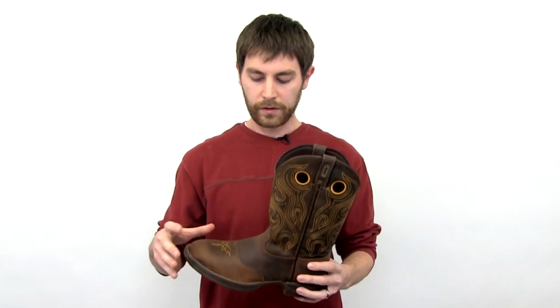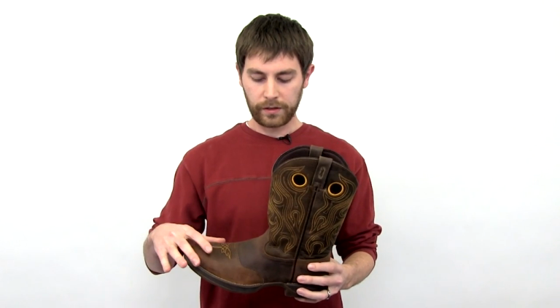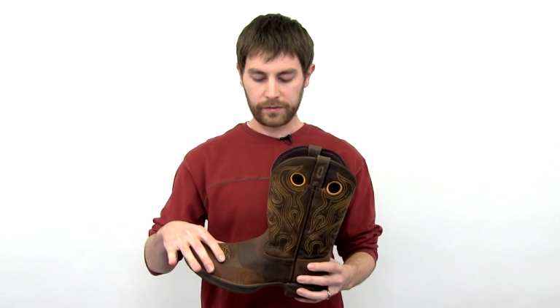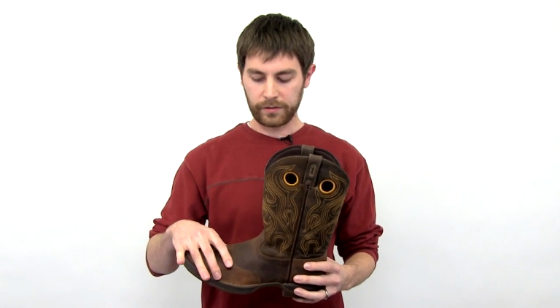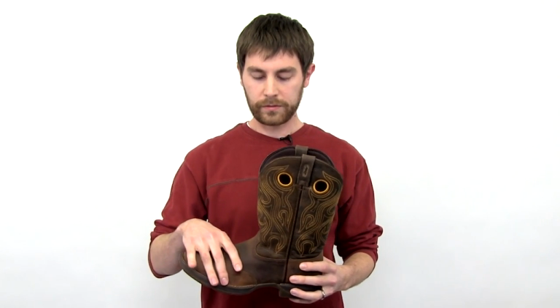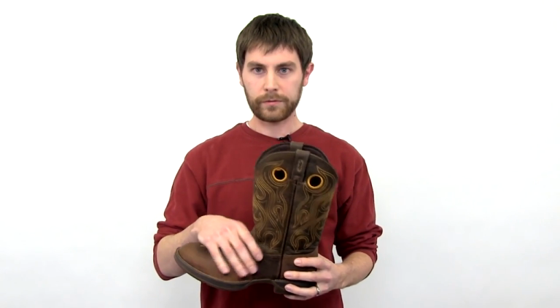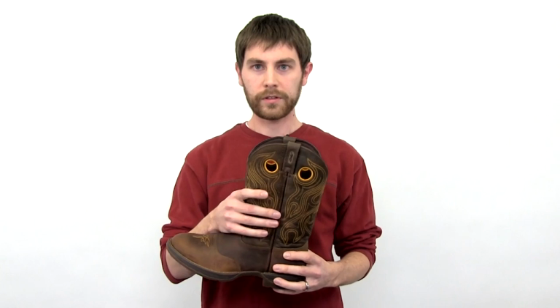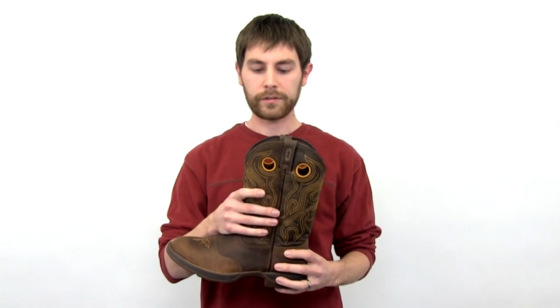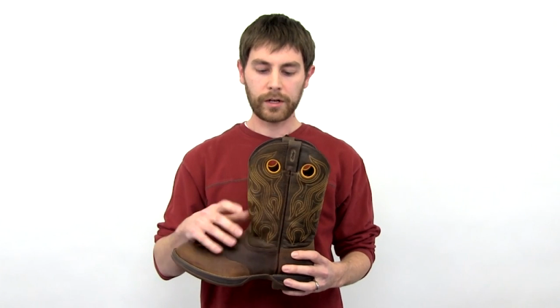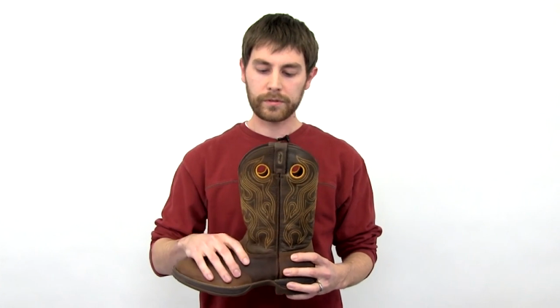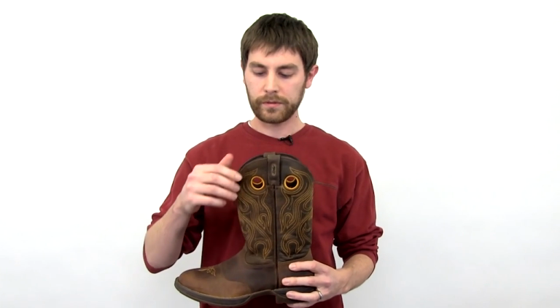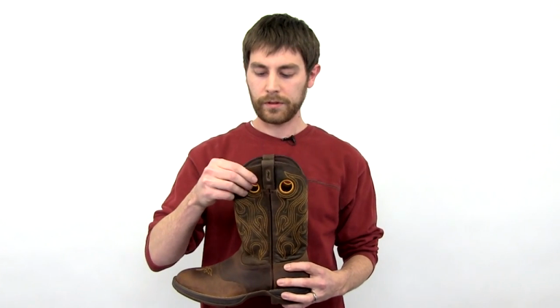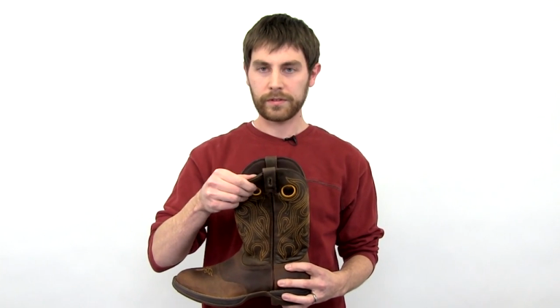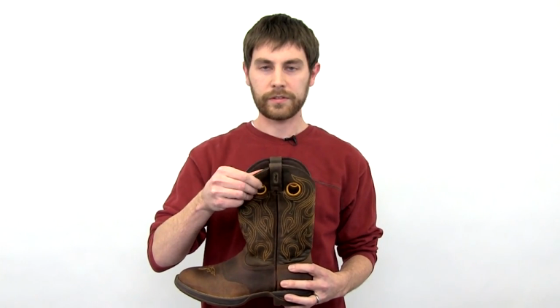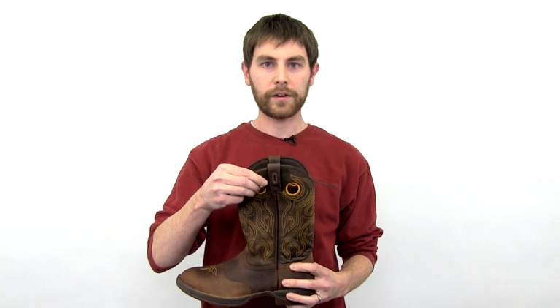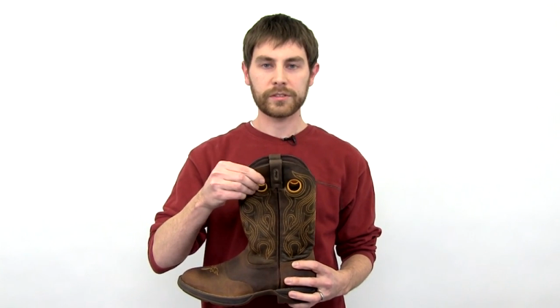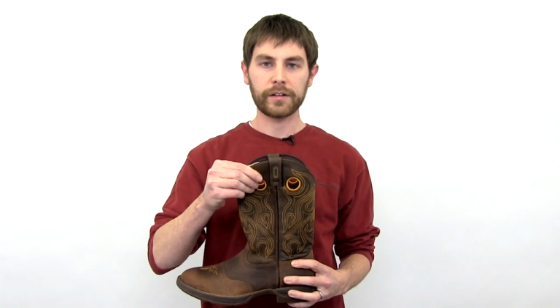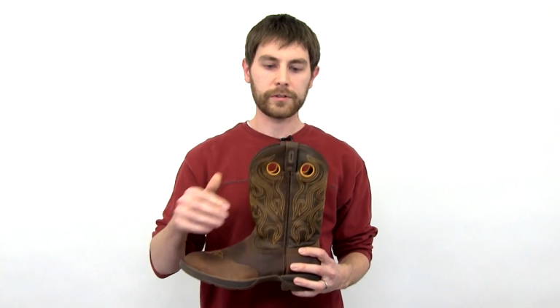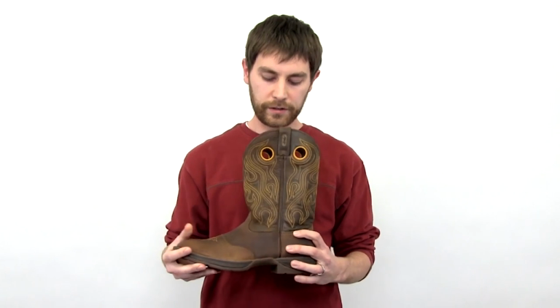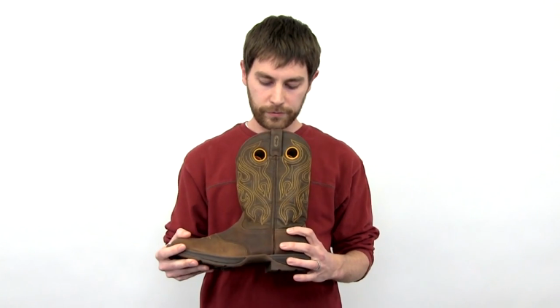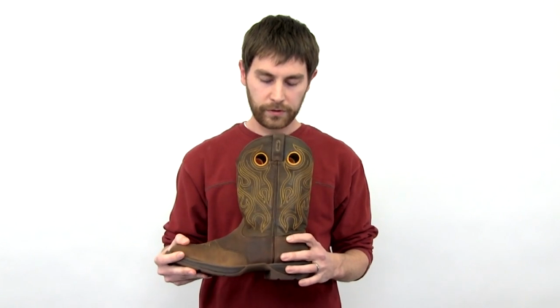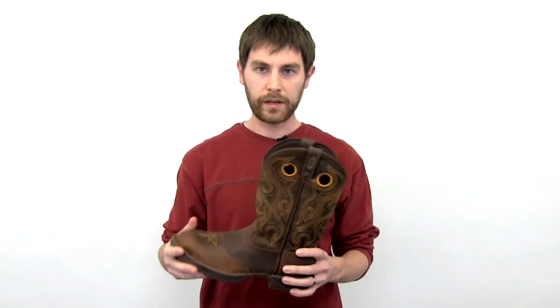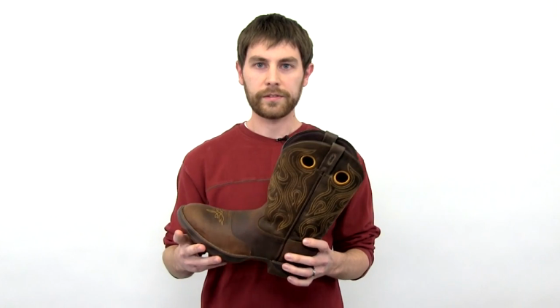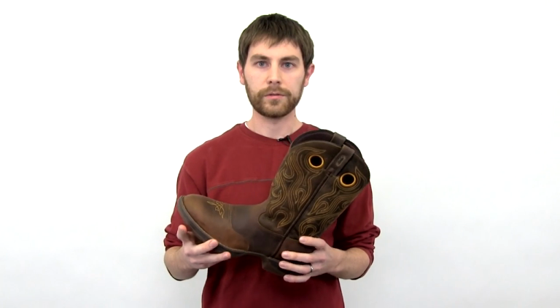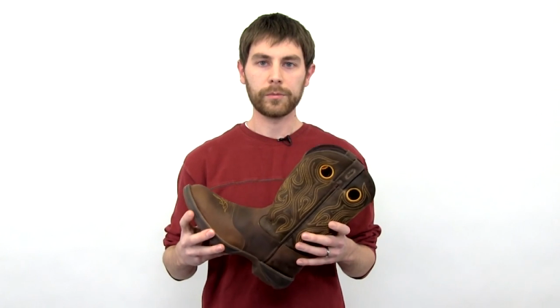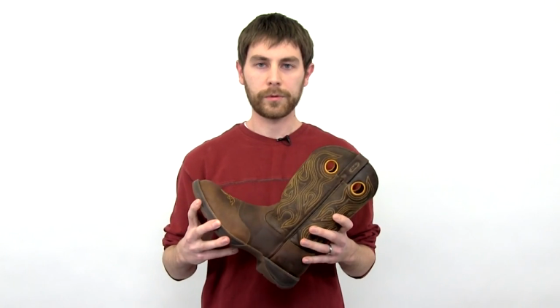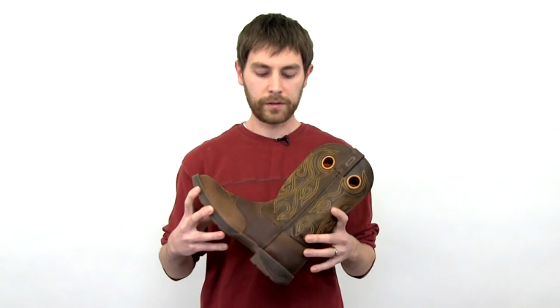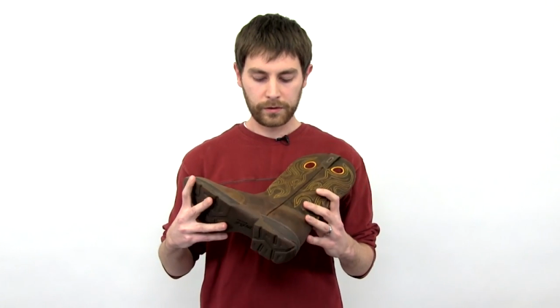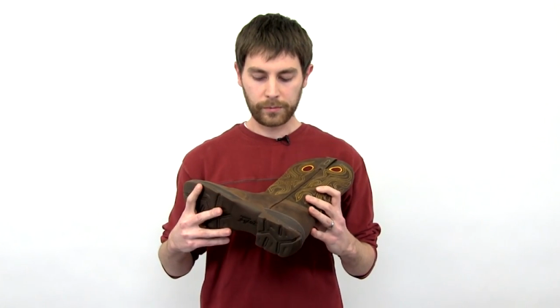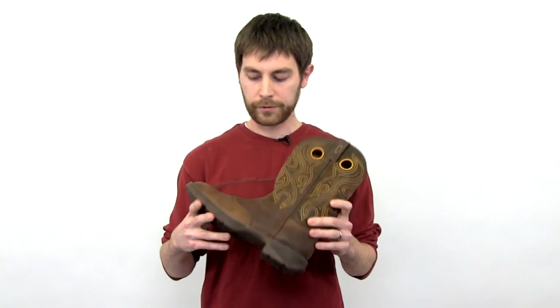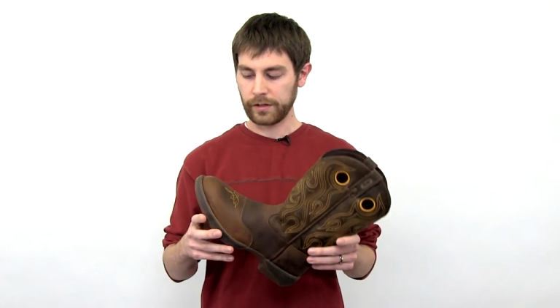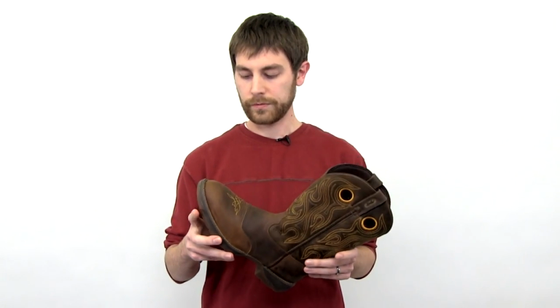It has a fully leather upper, a soft mesh lining for added comfort, and a removable footbed also for added comfort.